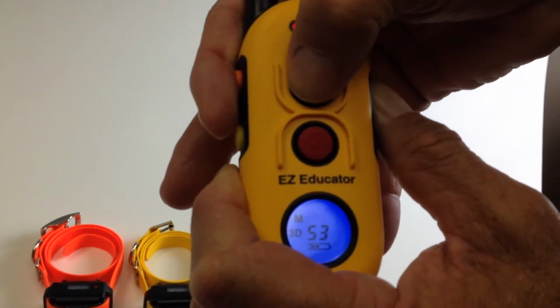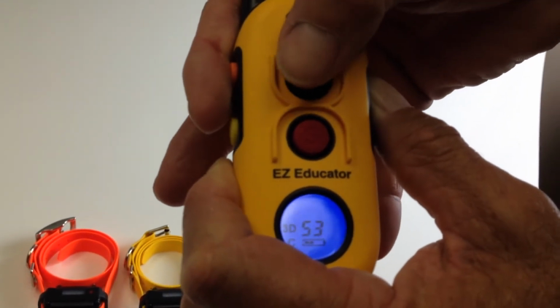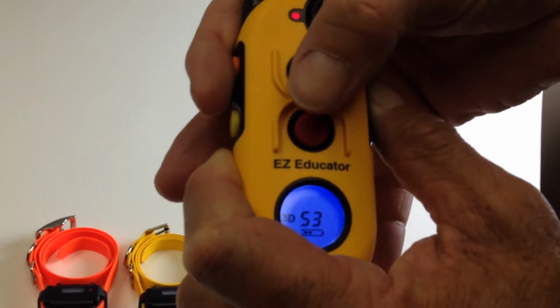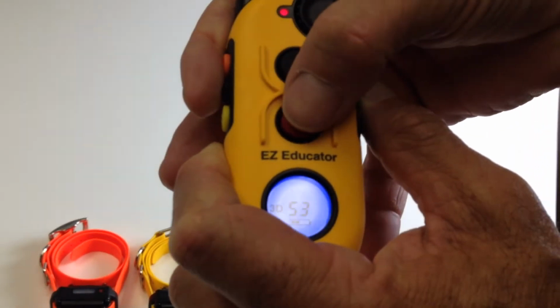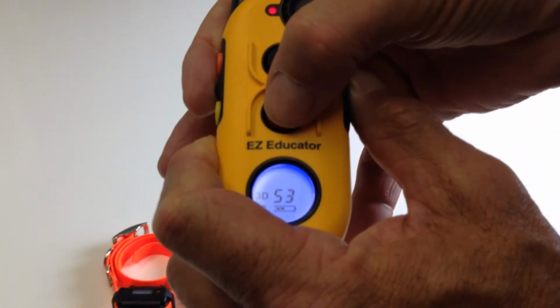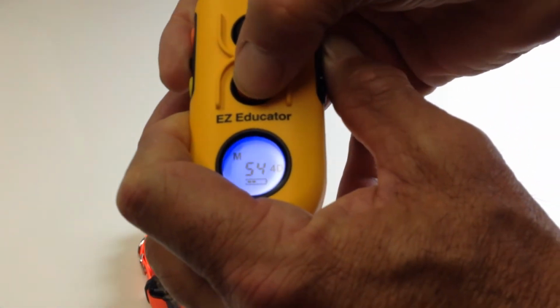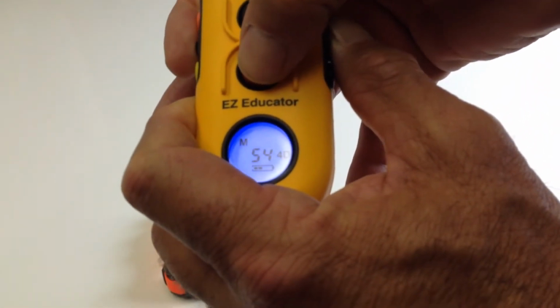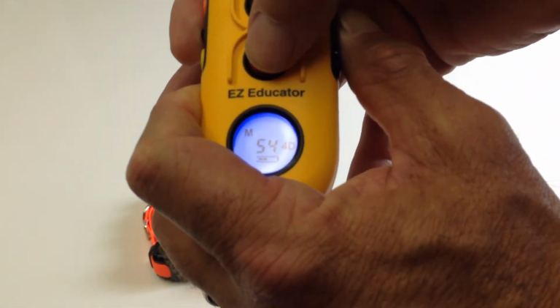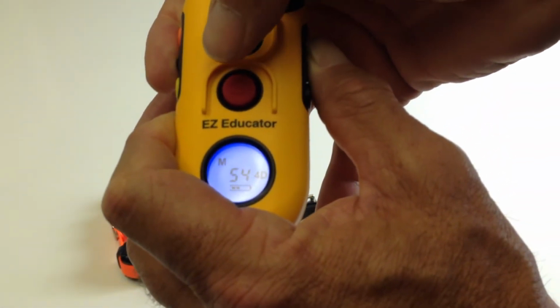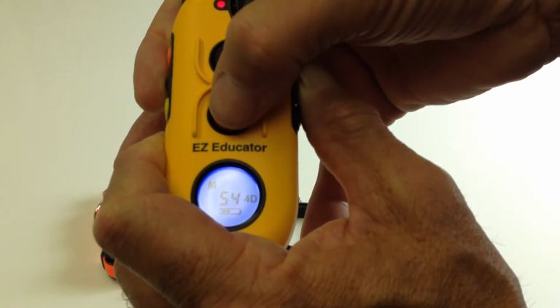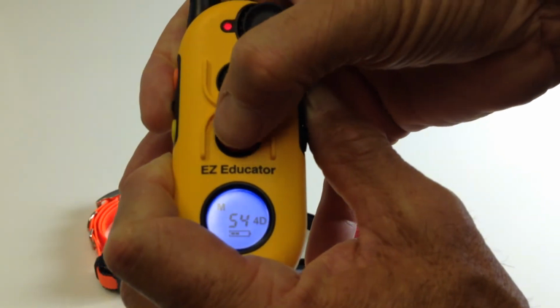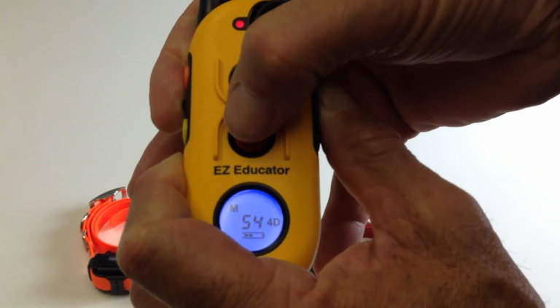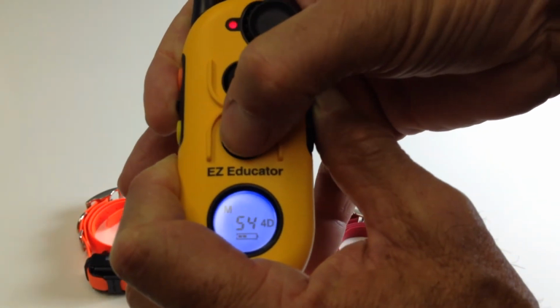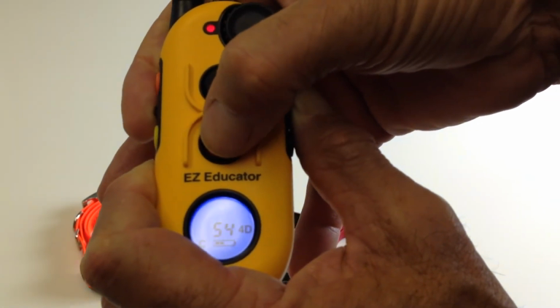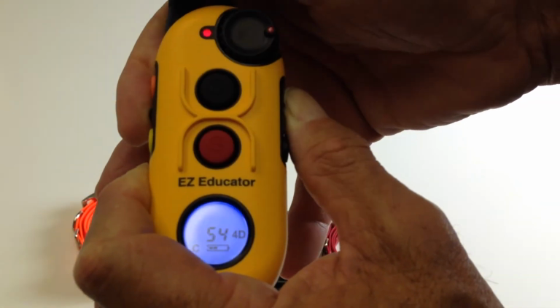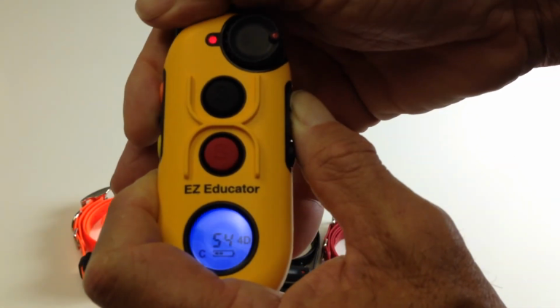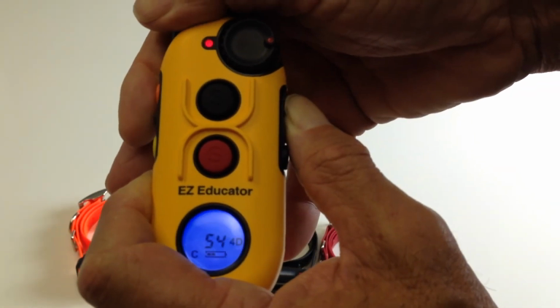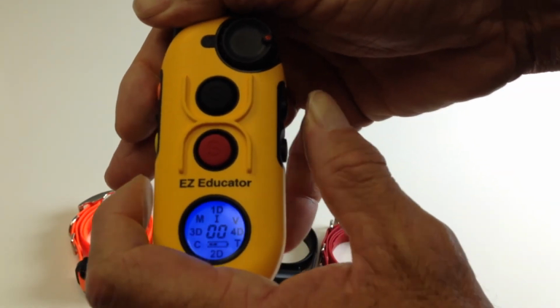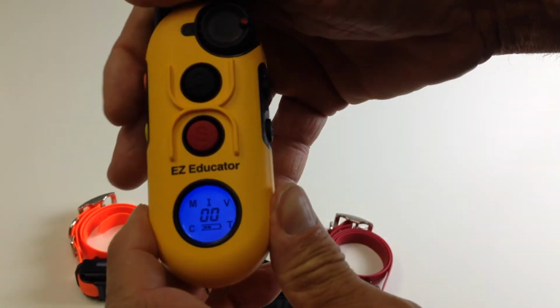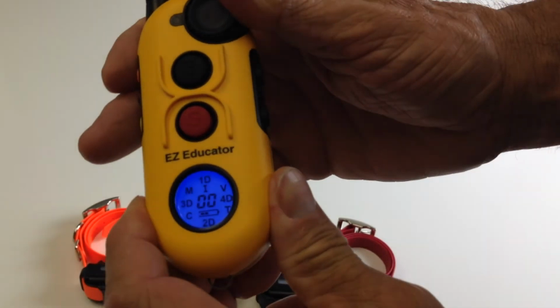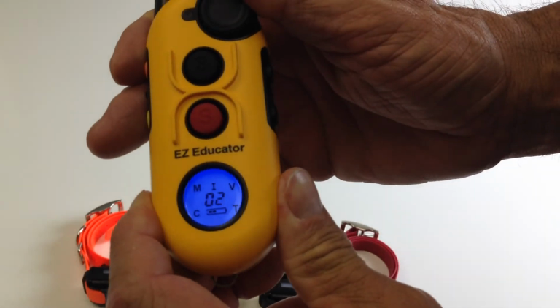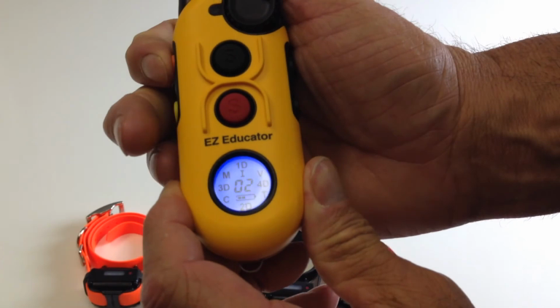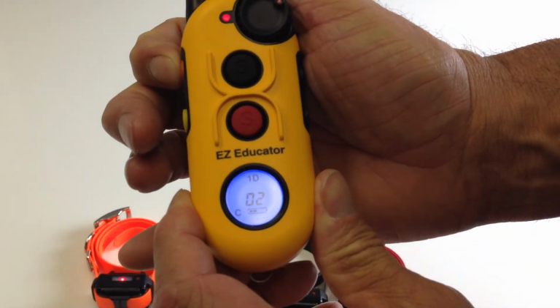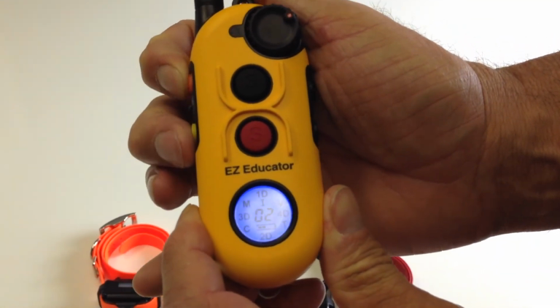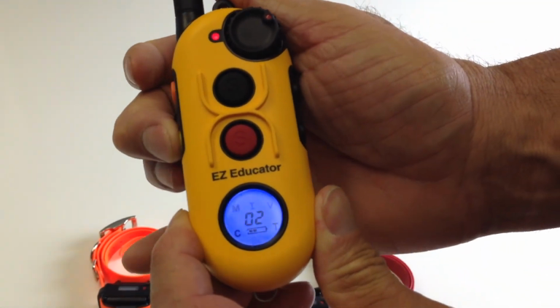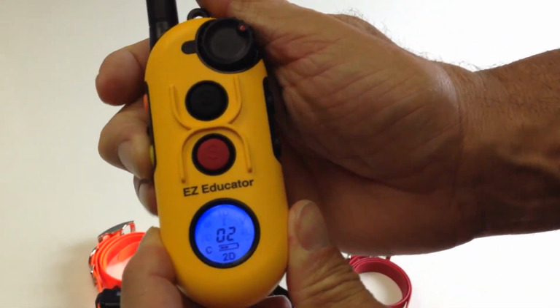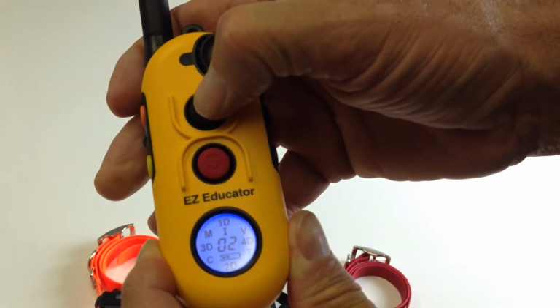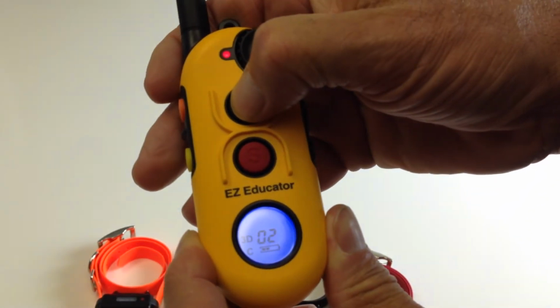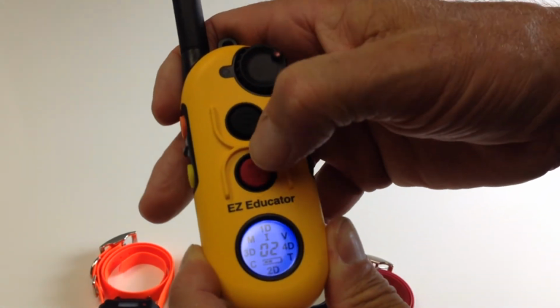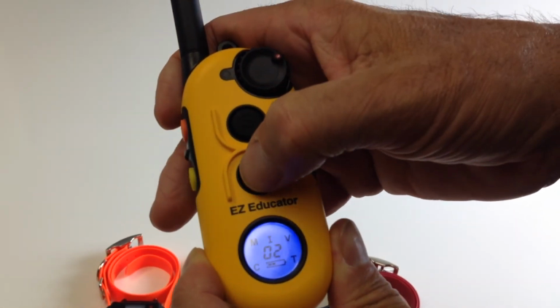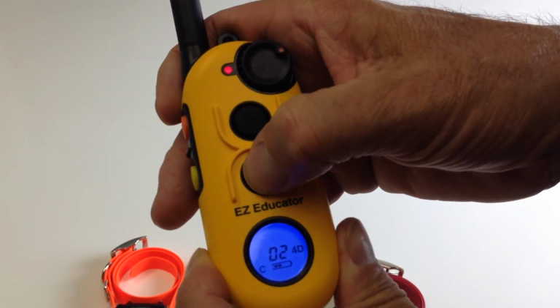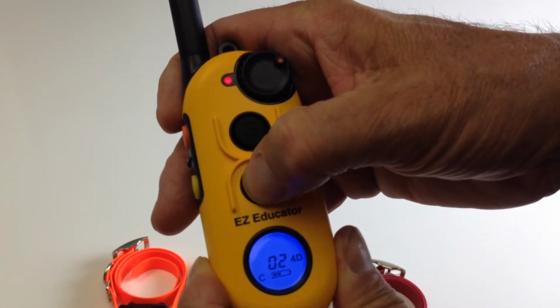Change that to C, and then we're going to change S4 — which is dog 4 — to C. Then you release it. Now they're all on C. There you go.